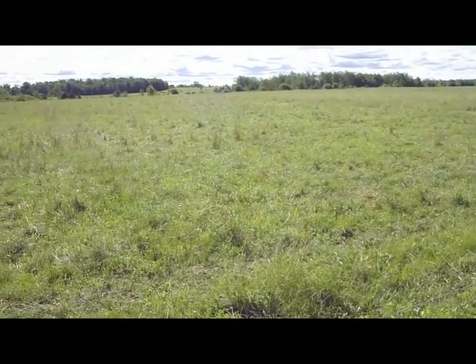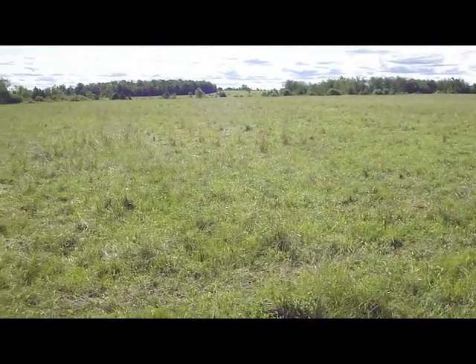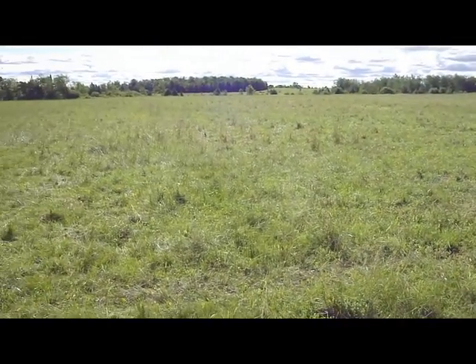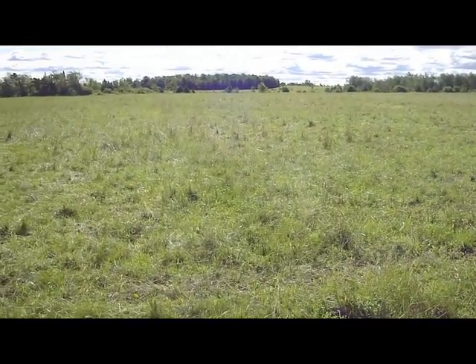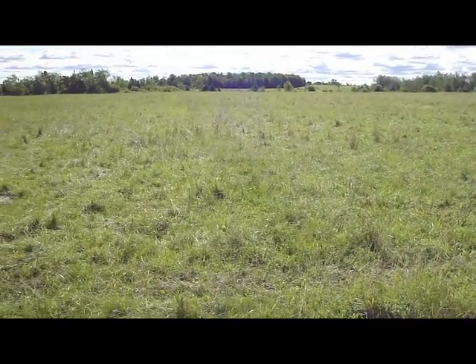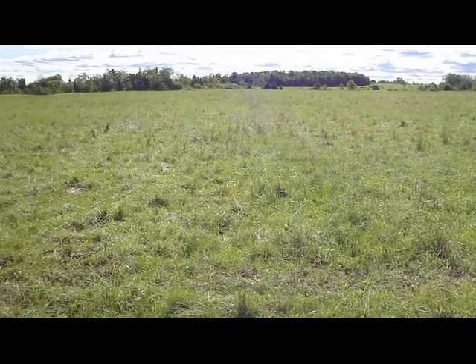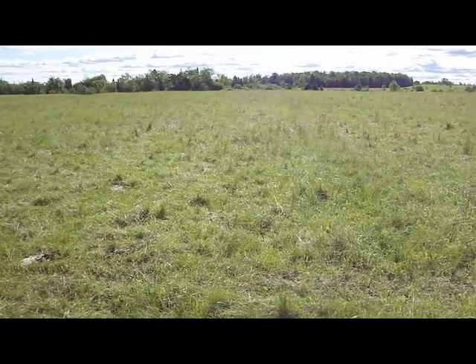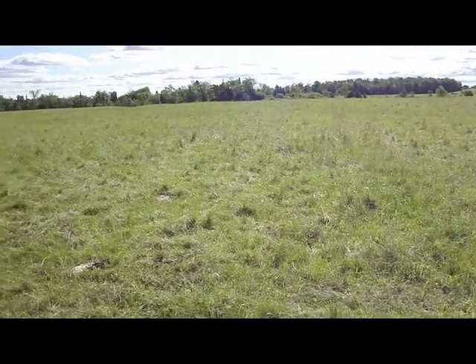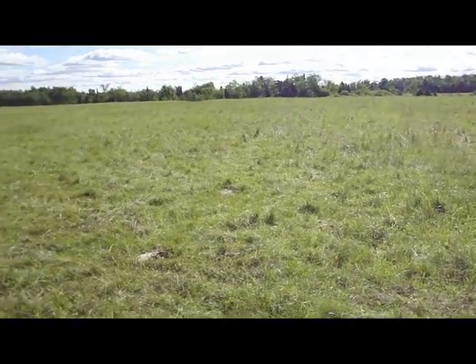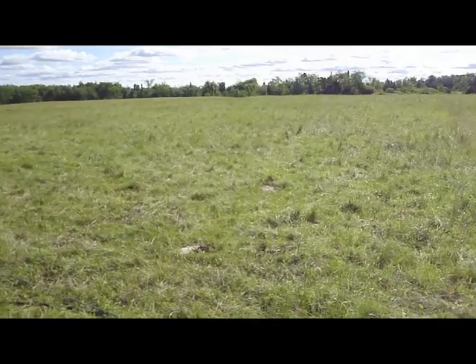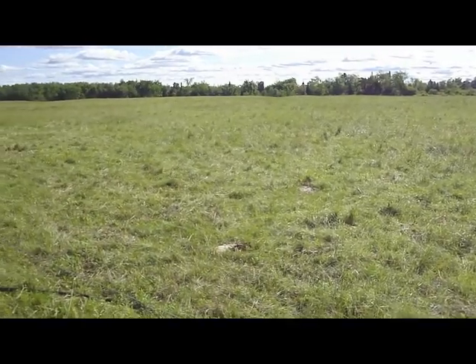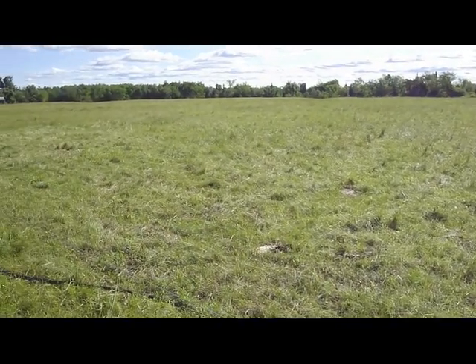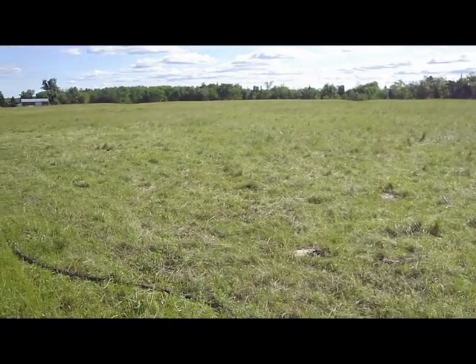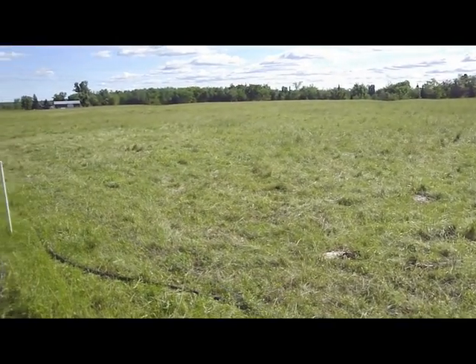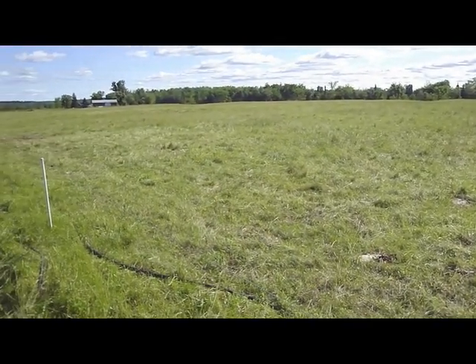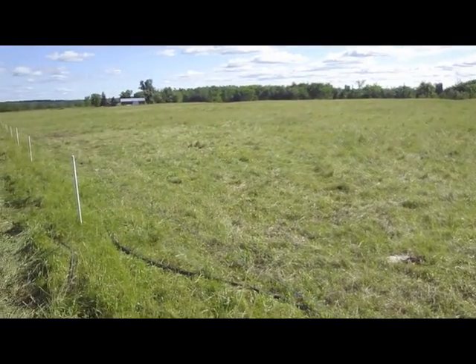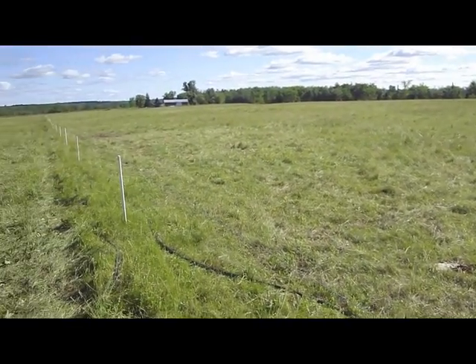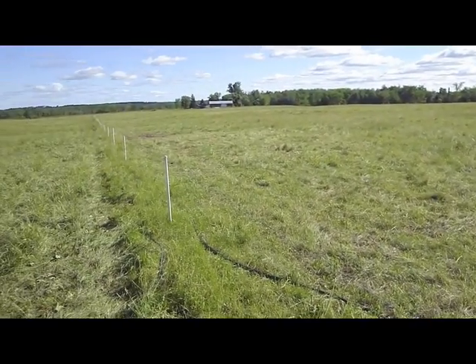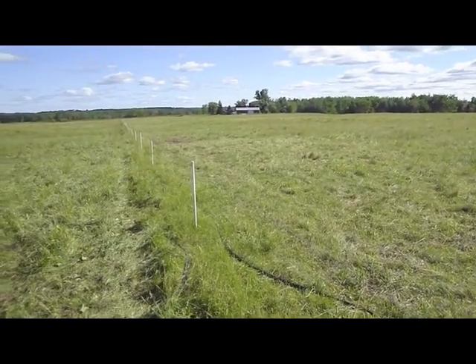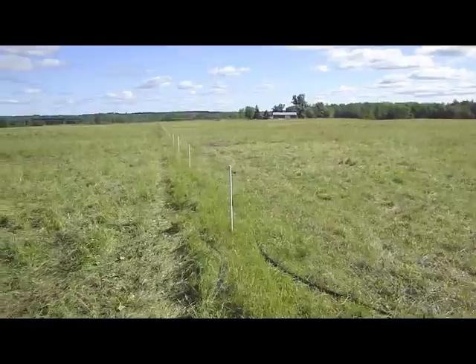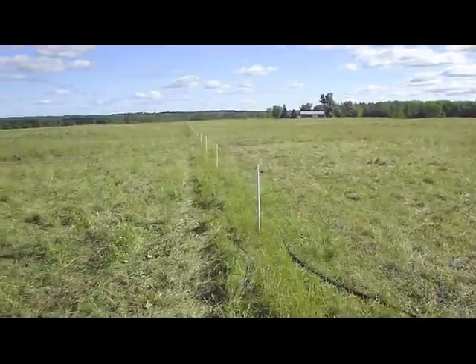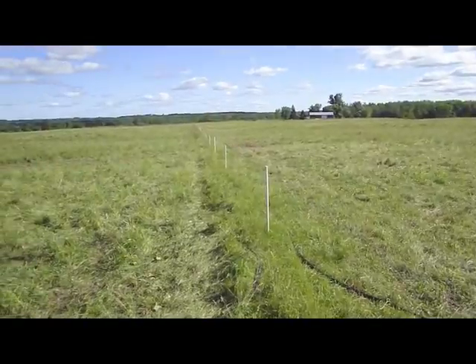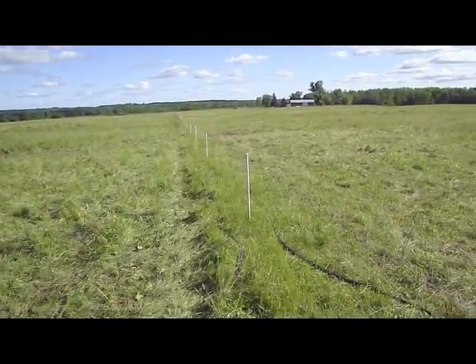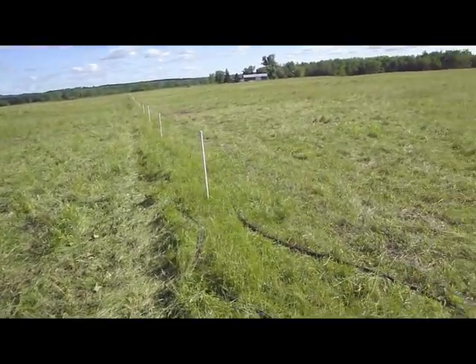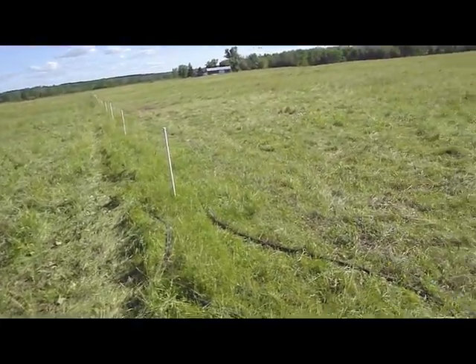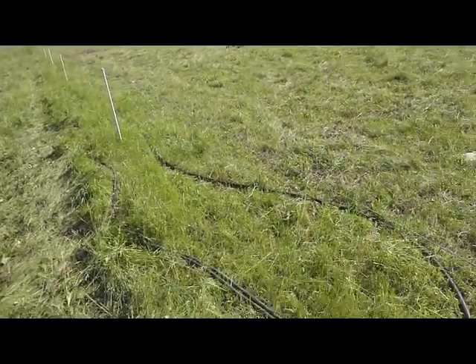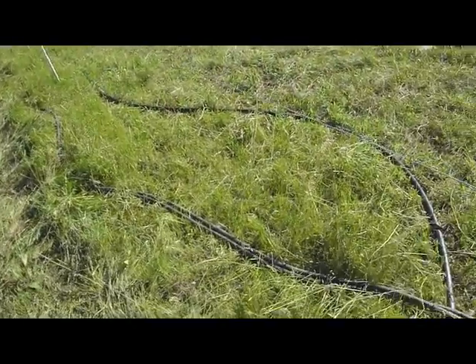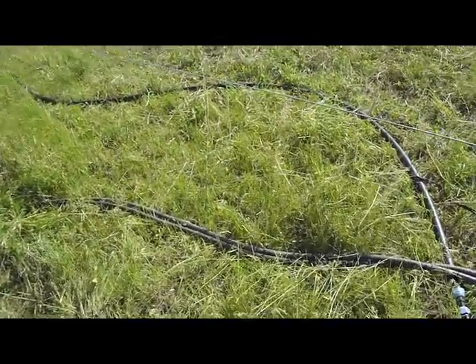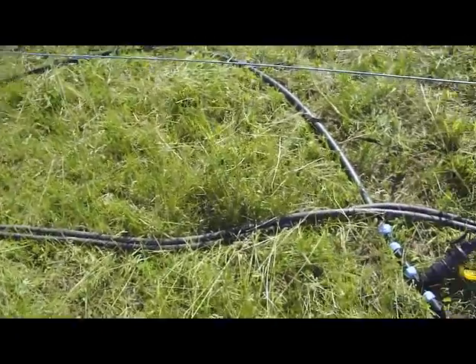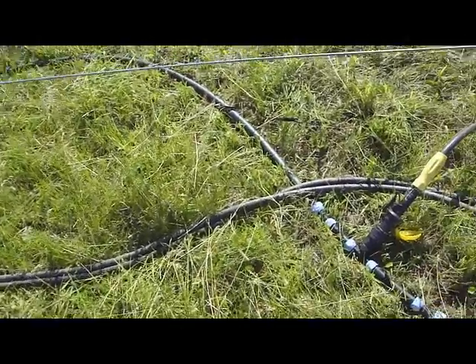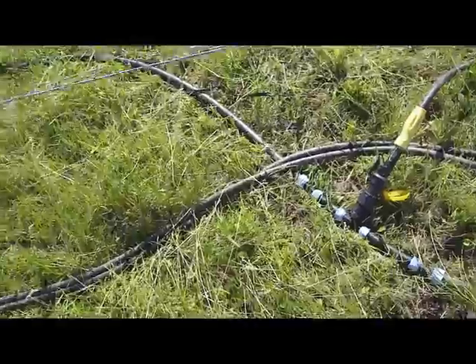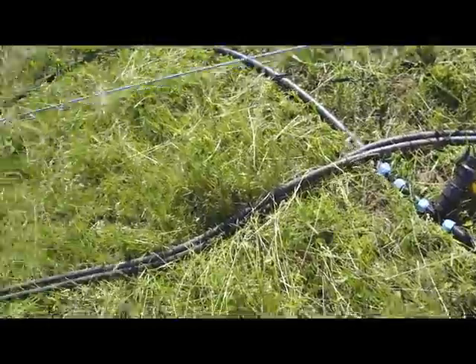That set over here has already been grazed. We've got about 4,000 feet of water line in this field. You can see it's coming up here — it's a one-inch pipe.